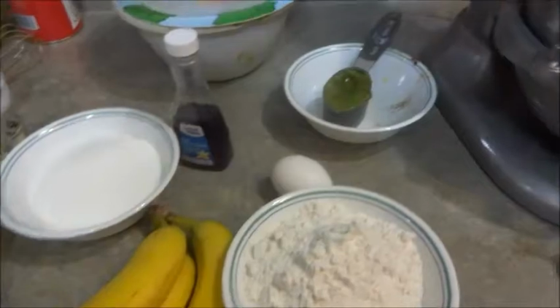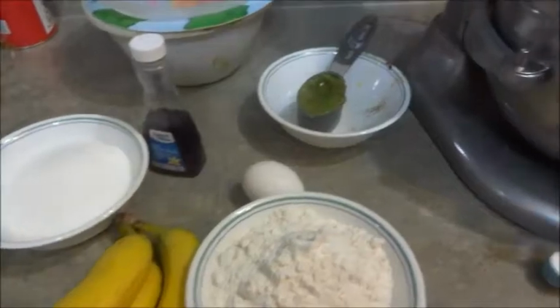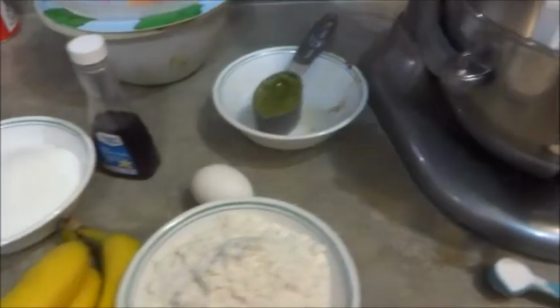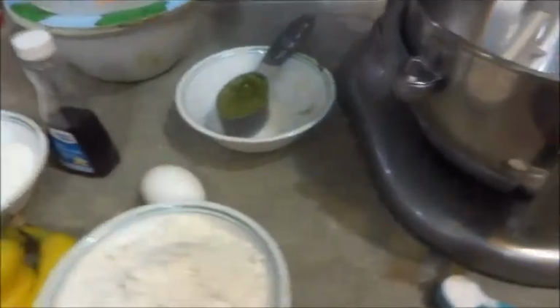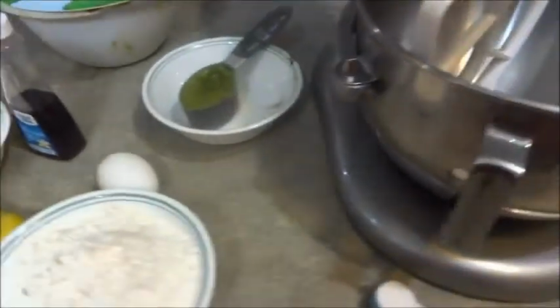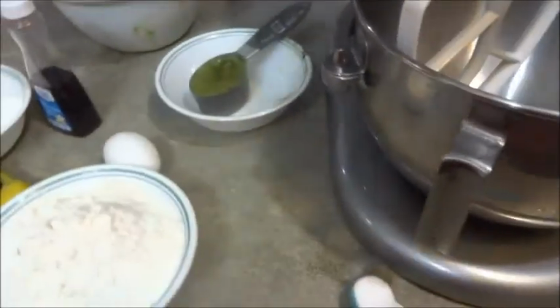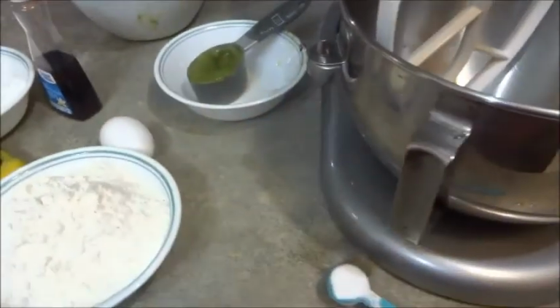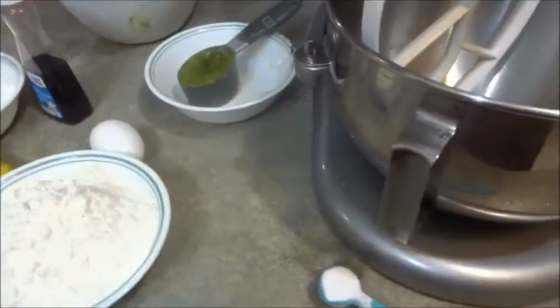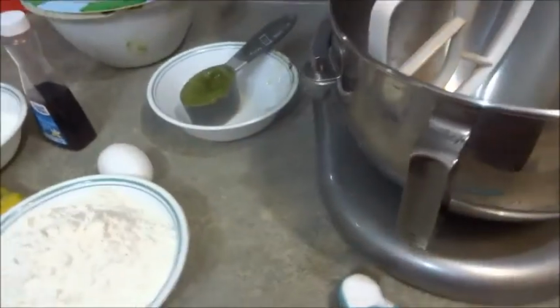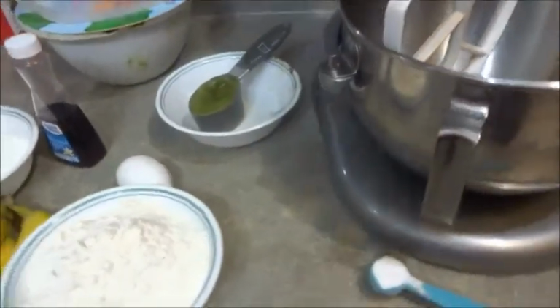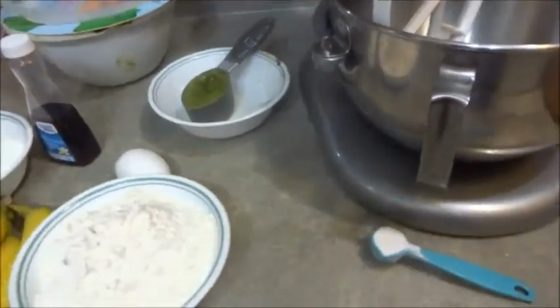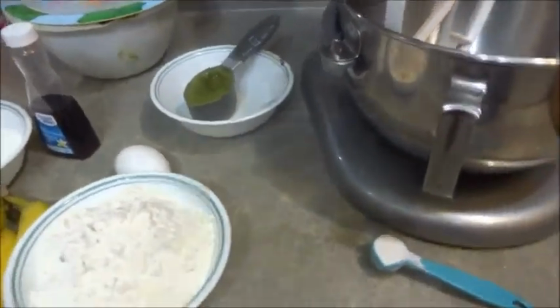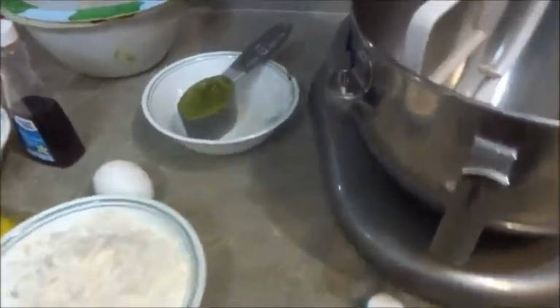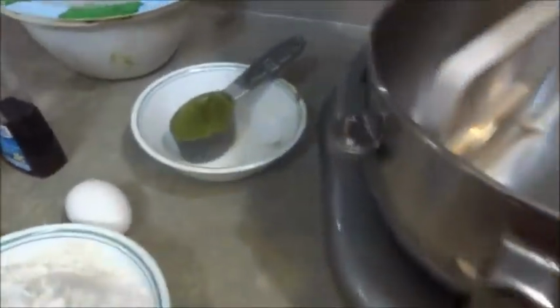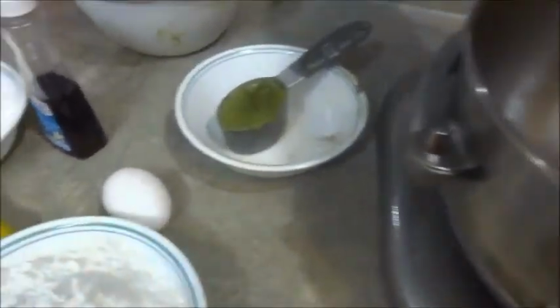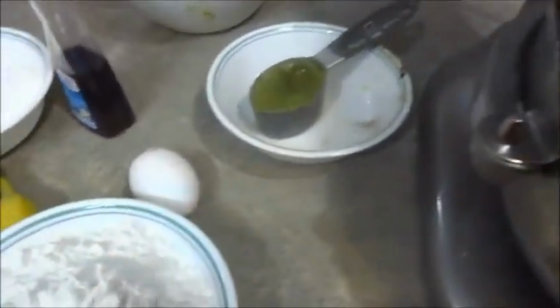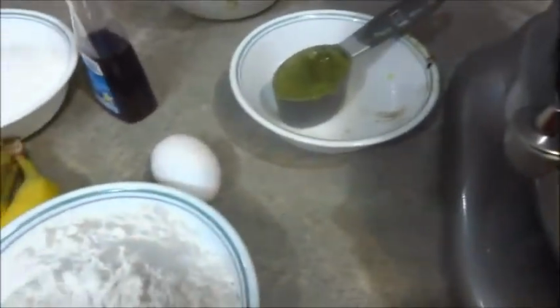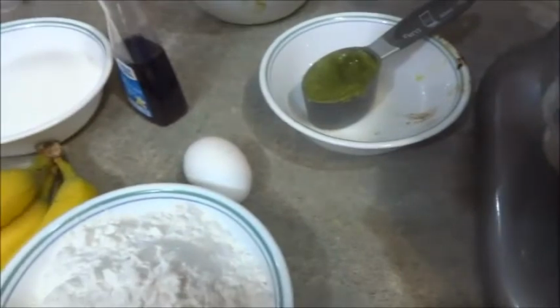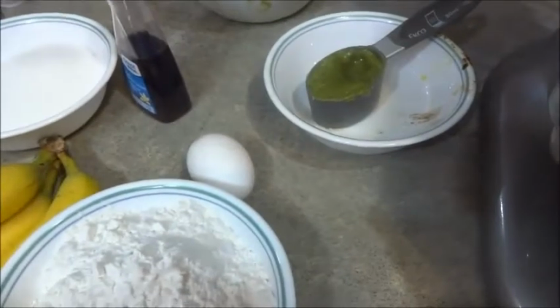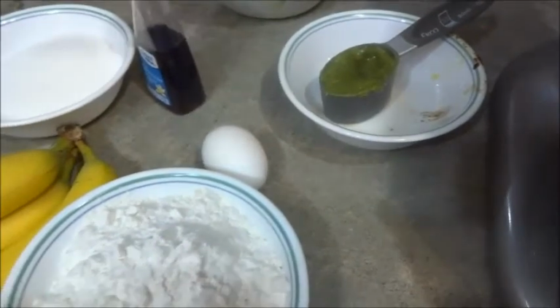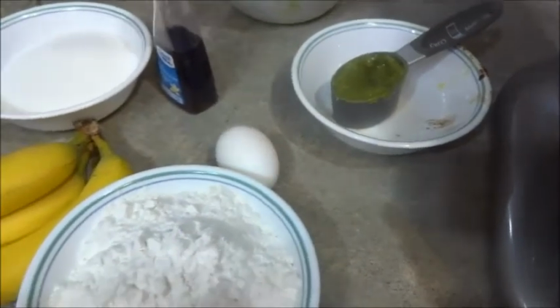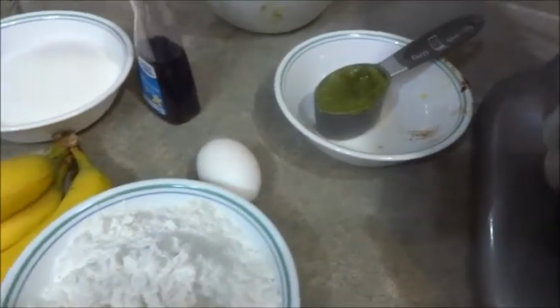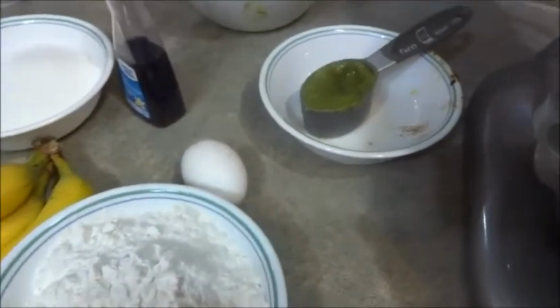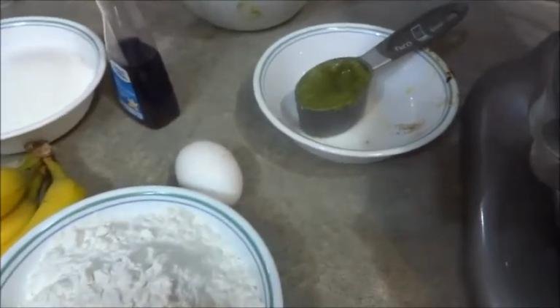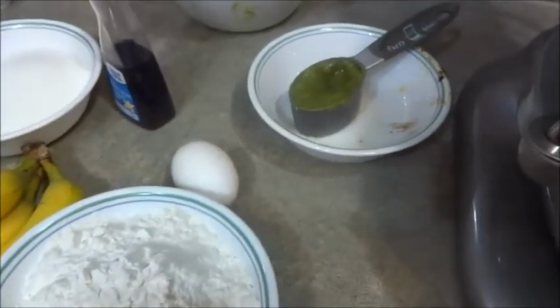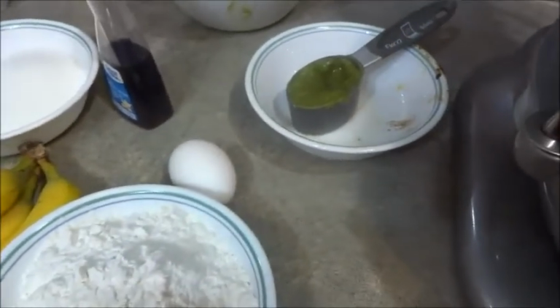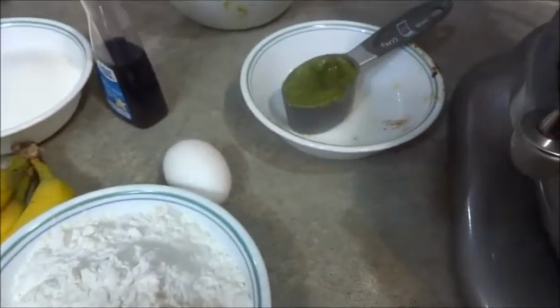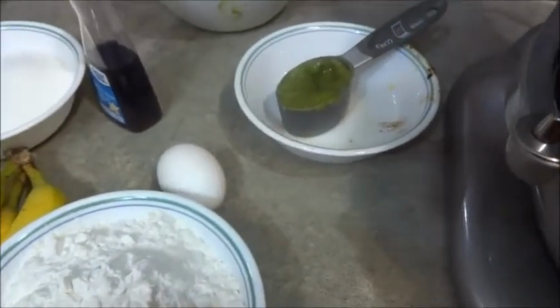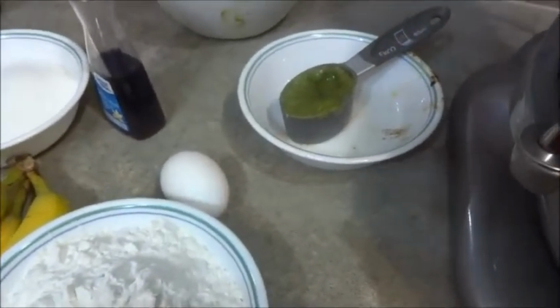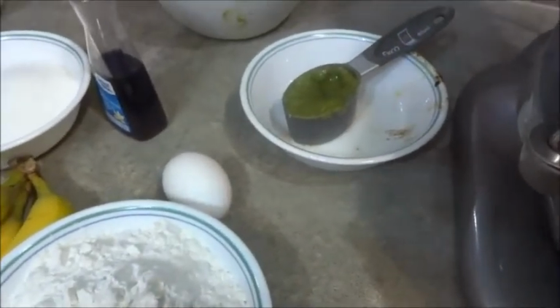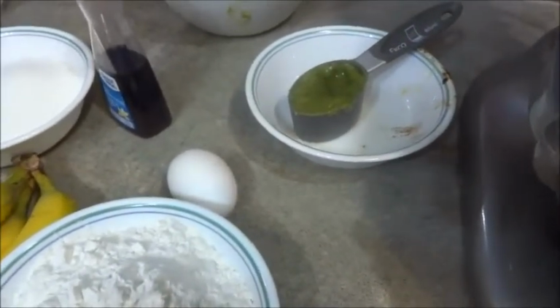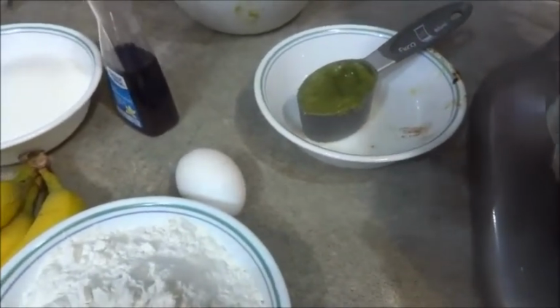What we're making today on the homestead is cannabis banana loaf. You're going to need one third of a cup of cannabis butter.